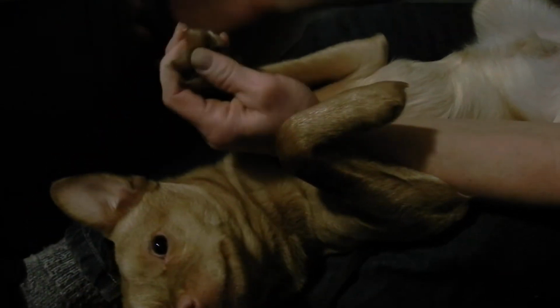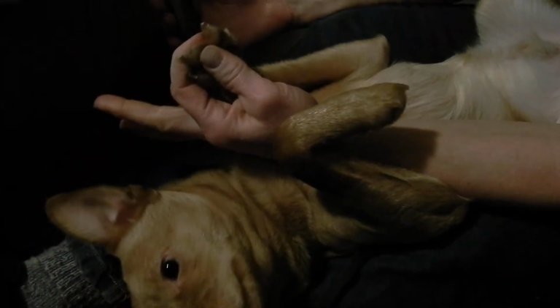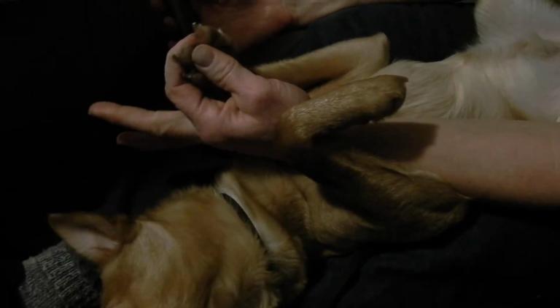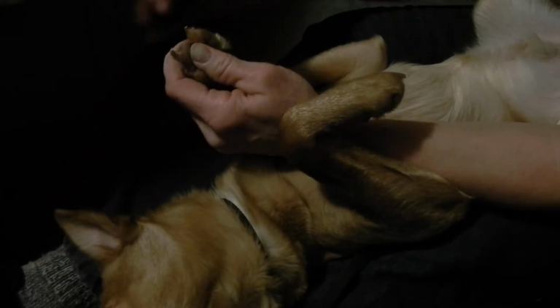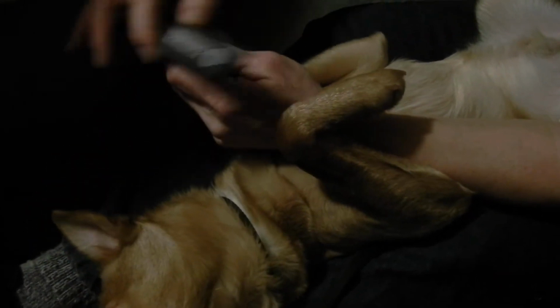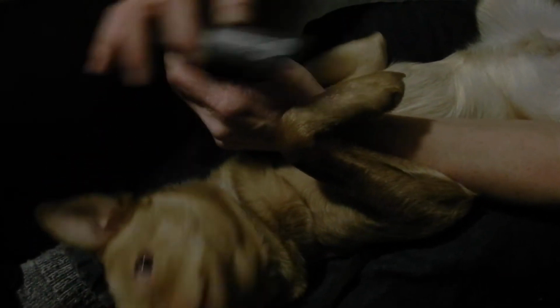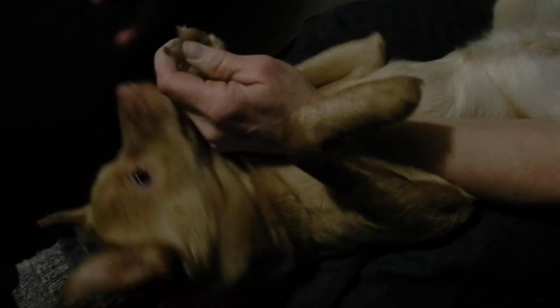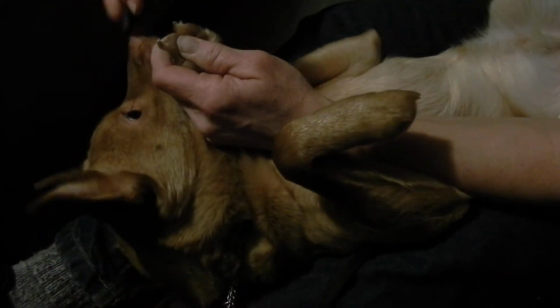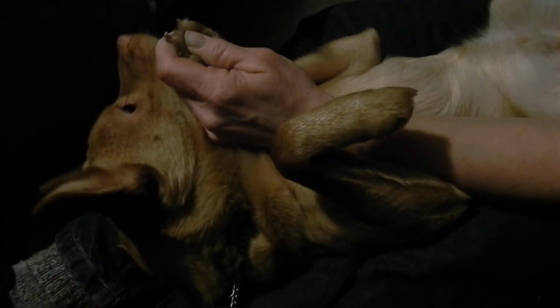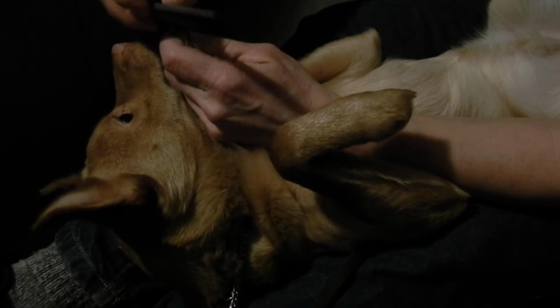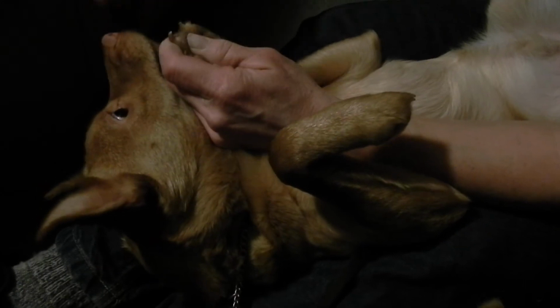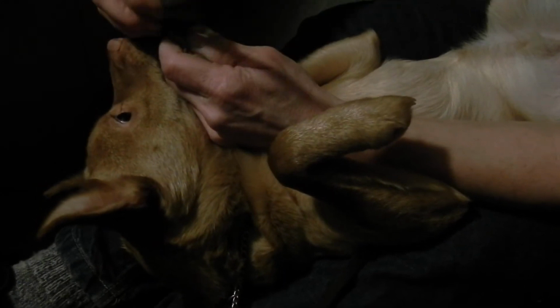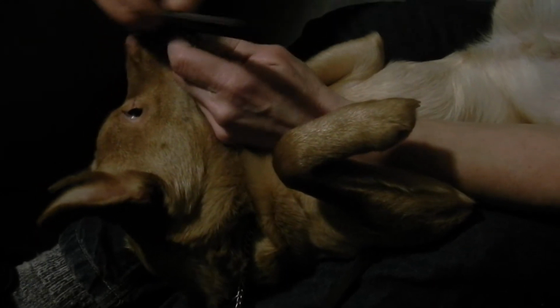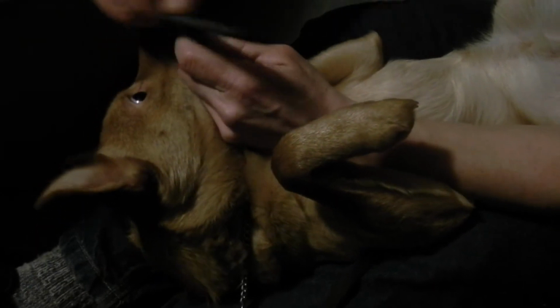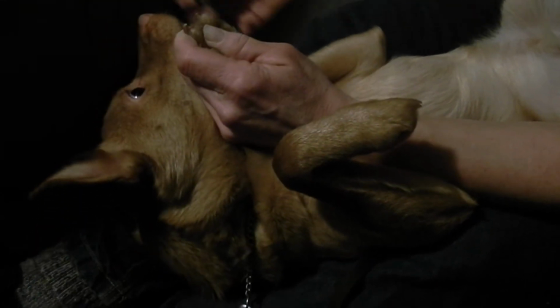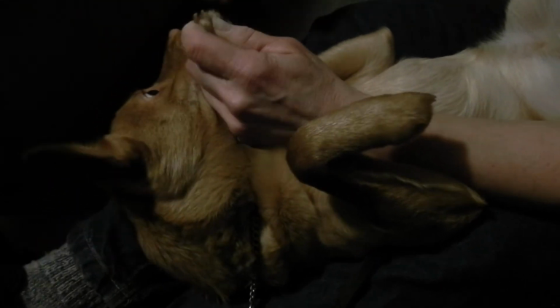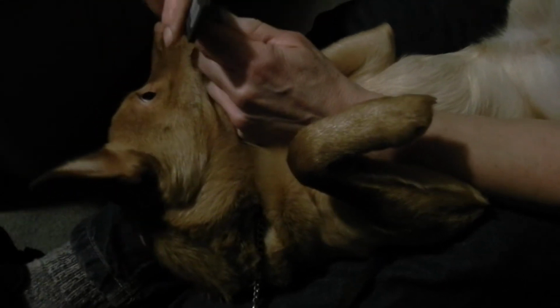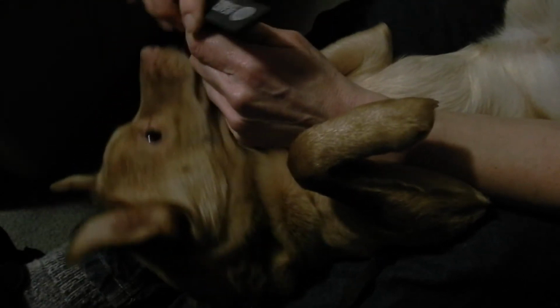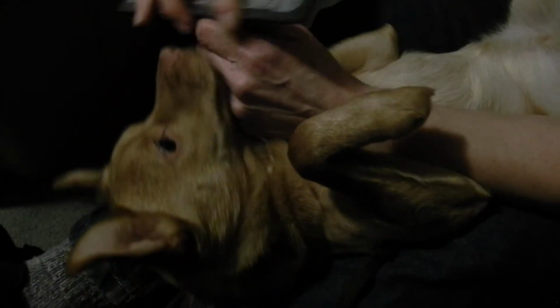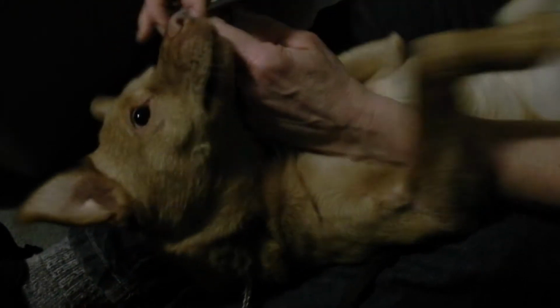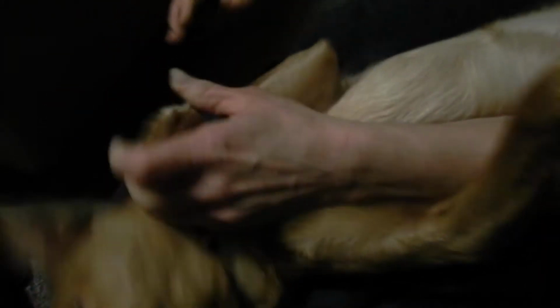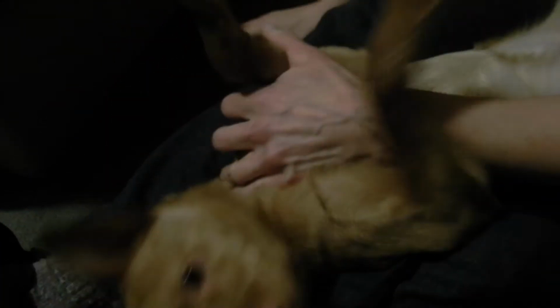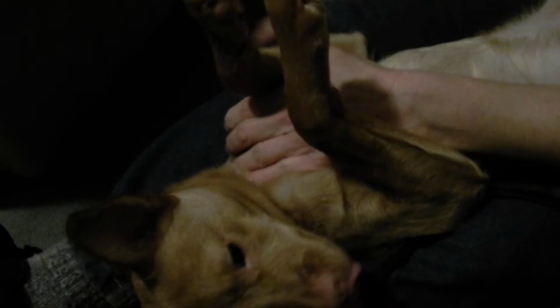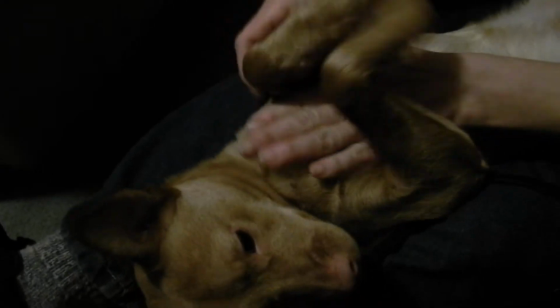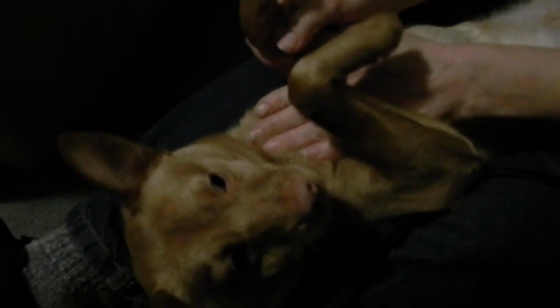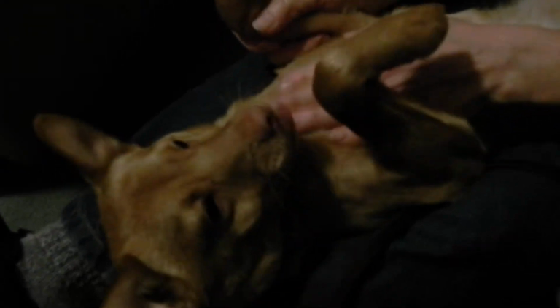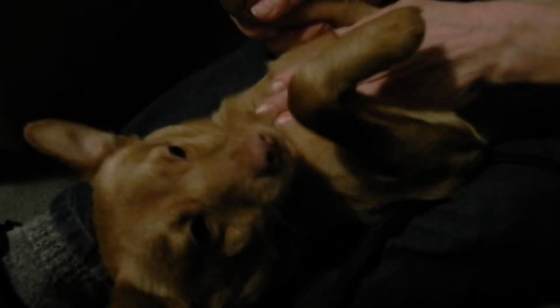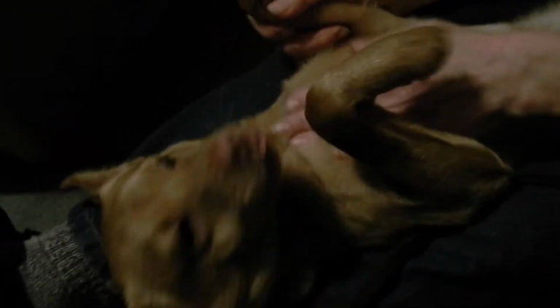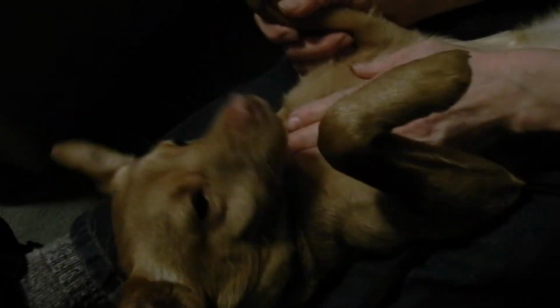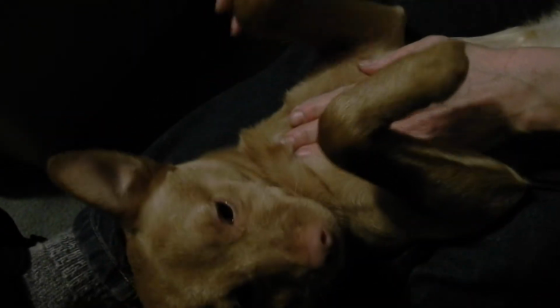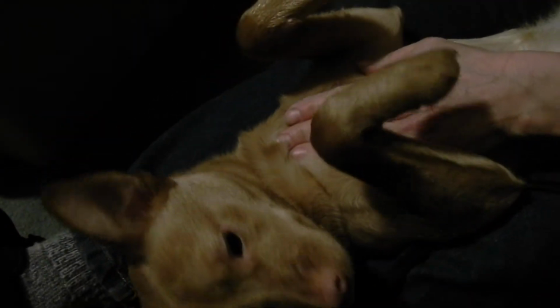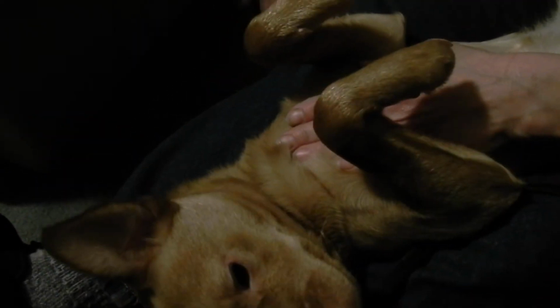You'll hold this firmly, one paw at a time, almost like you're giving yourself a manicure. This works so much easier. You hold their chest area if they wiggle a little bit.